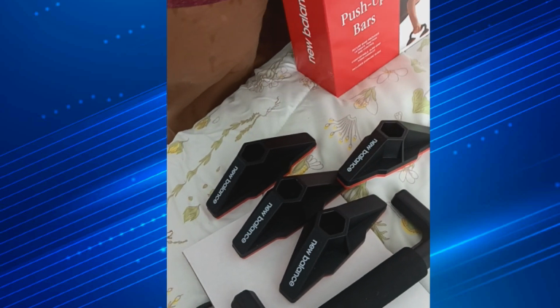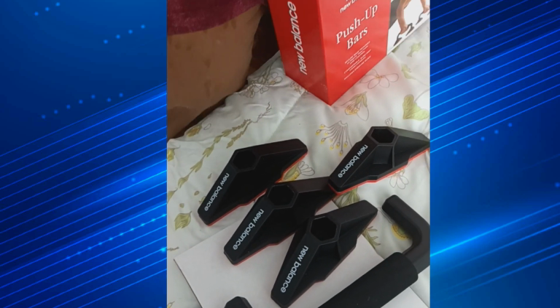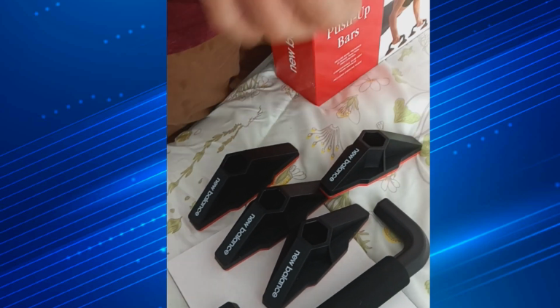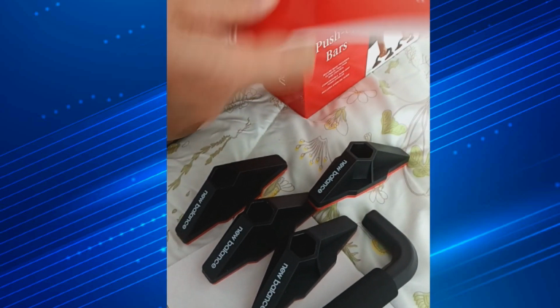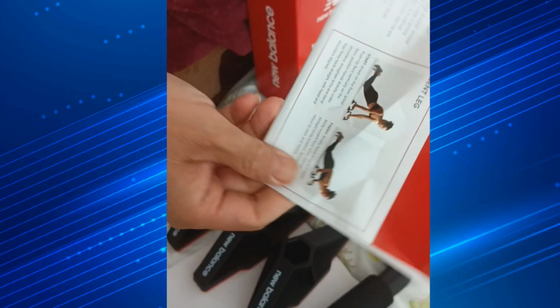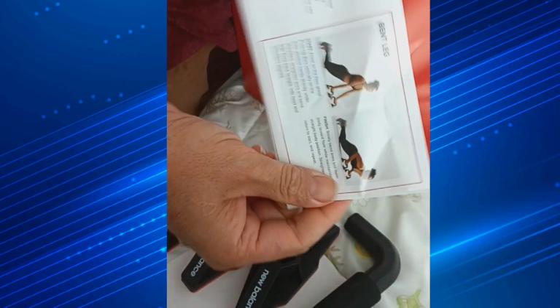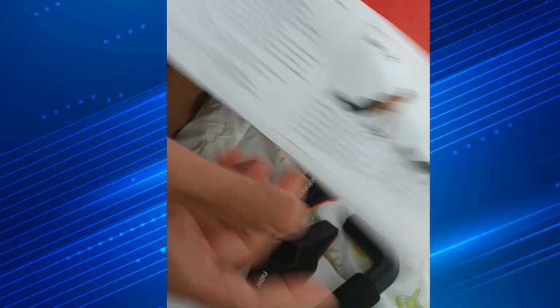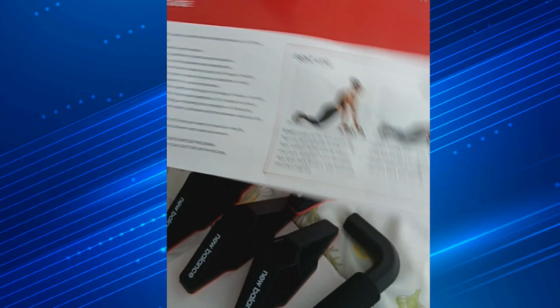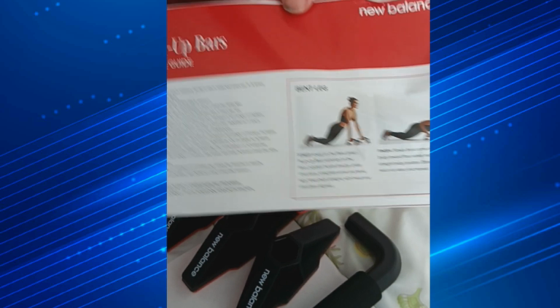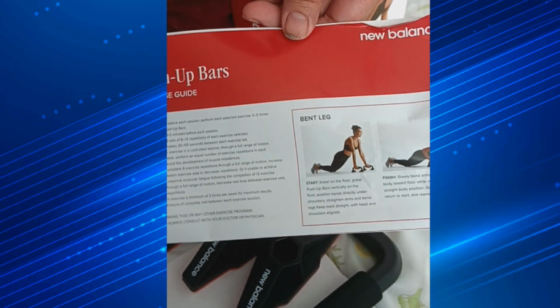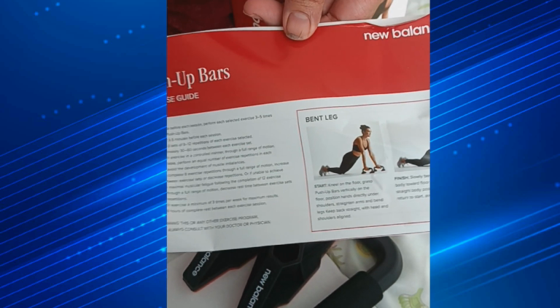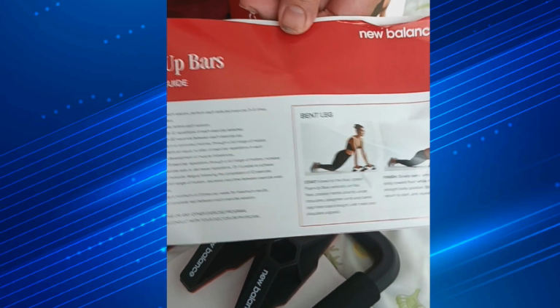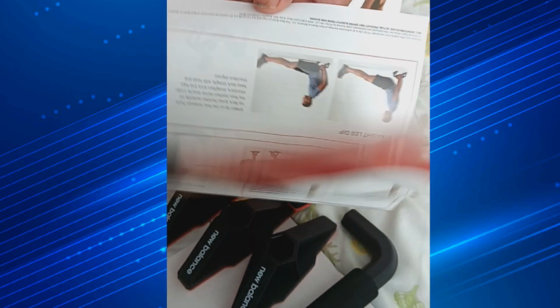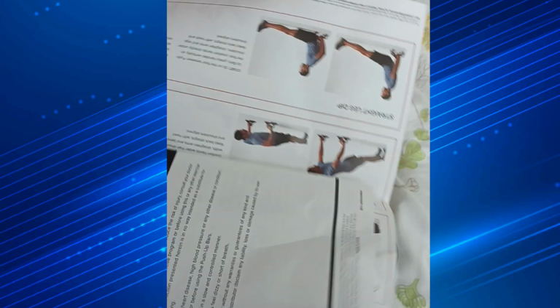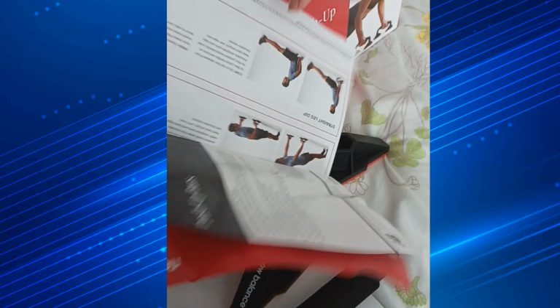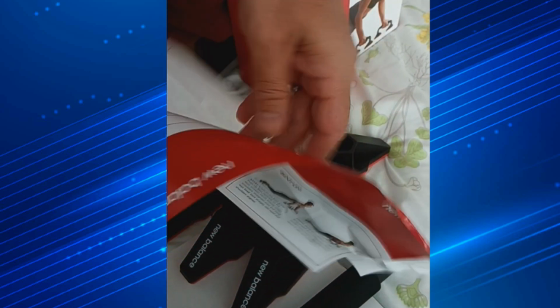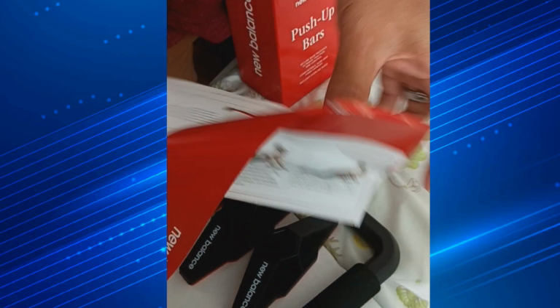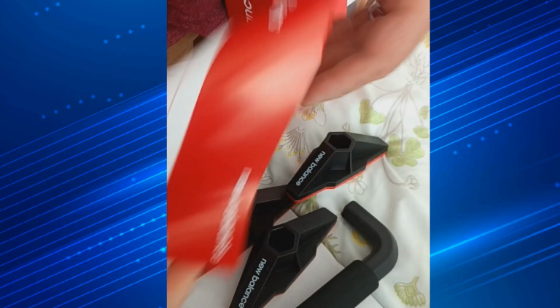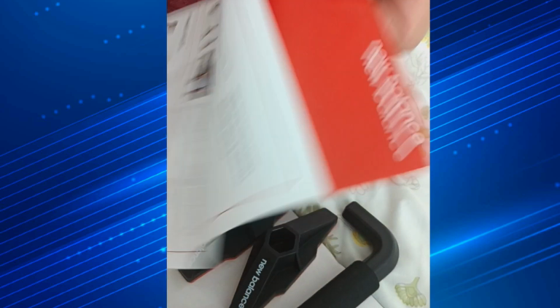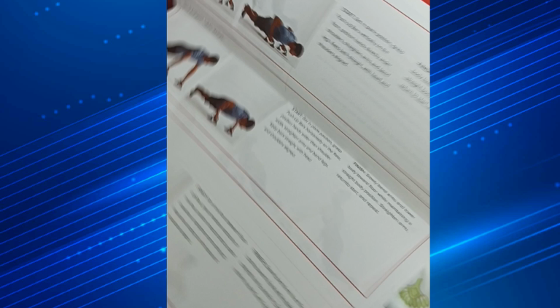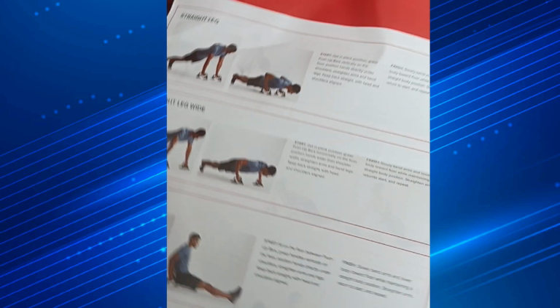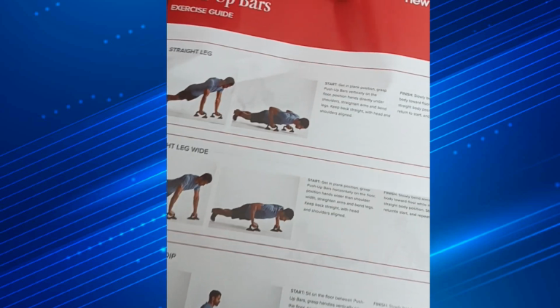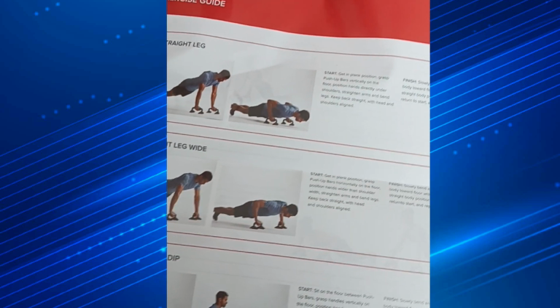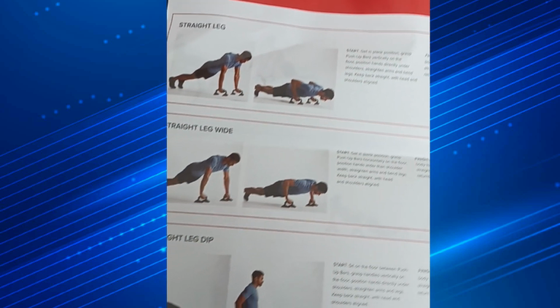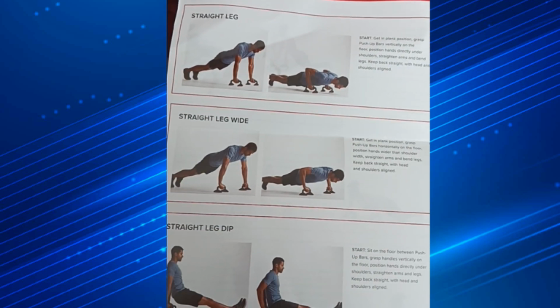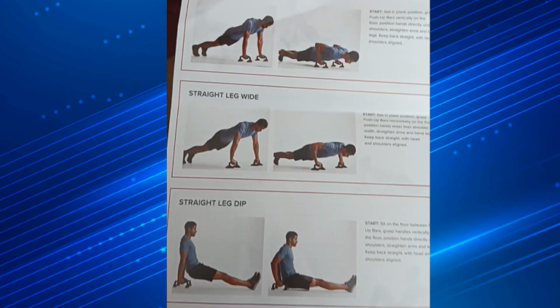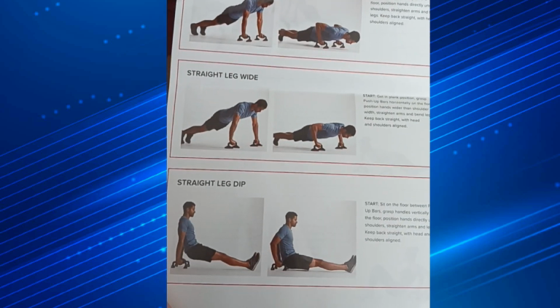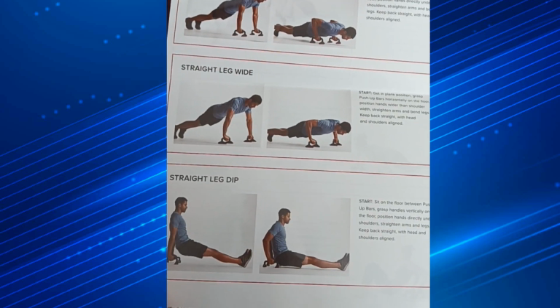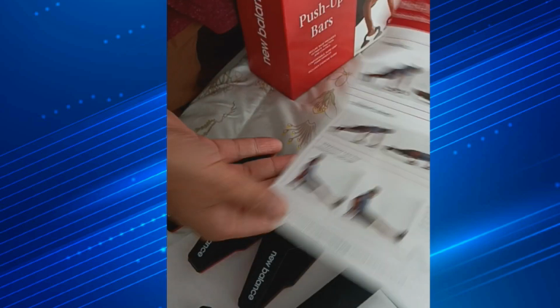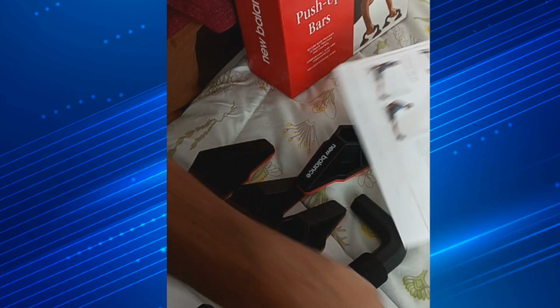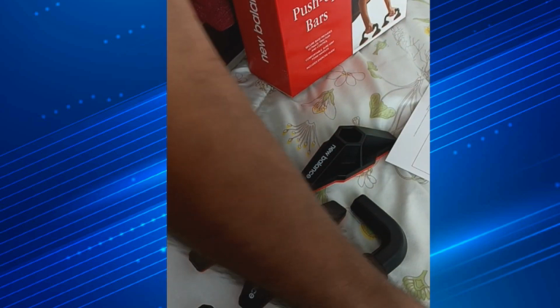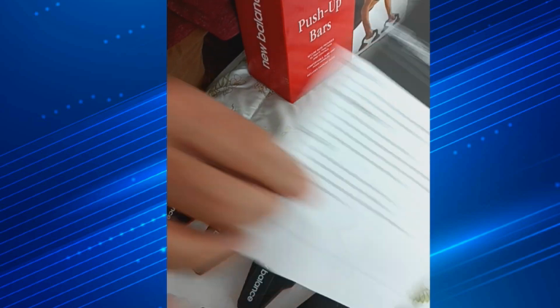I would recommend this. Here's the instruction manual on how to use it properly. You've got different types of push-ups for triceps and biceps. For that price — $6 — I can't go wrong.